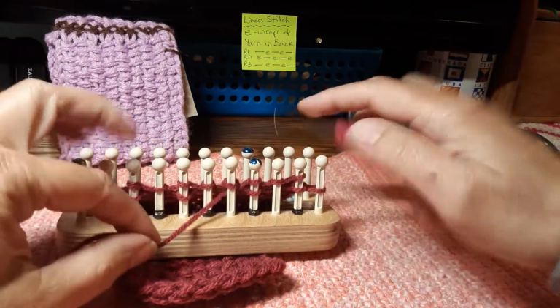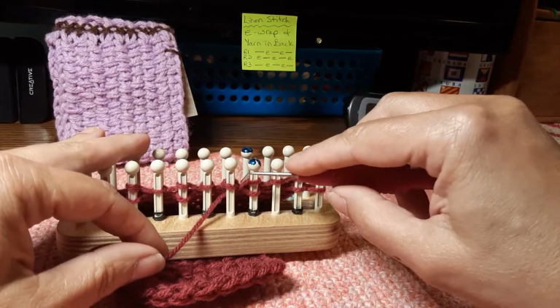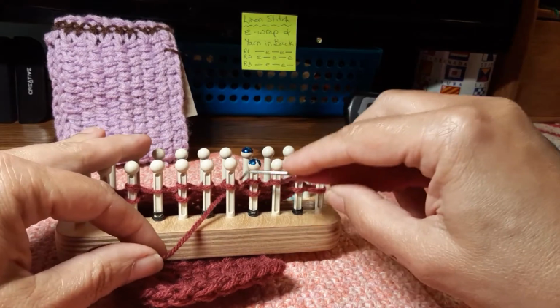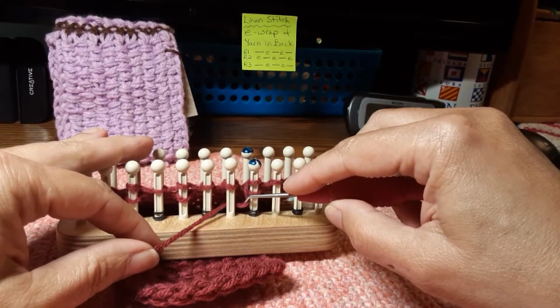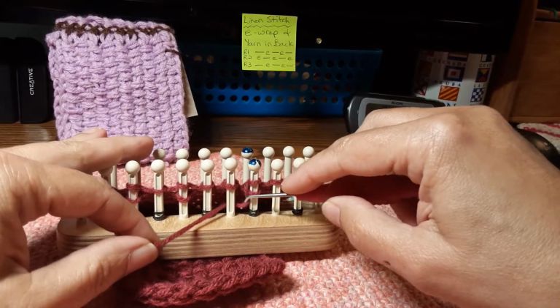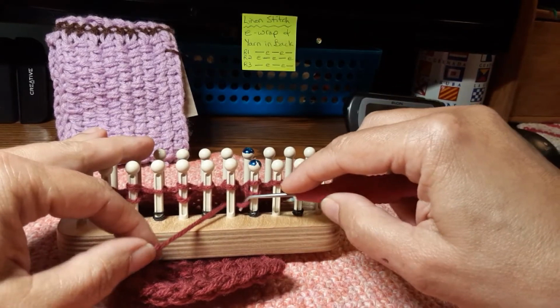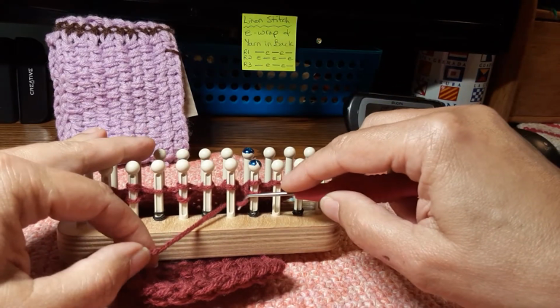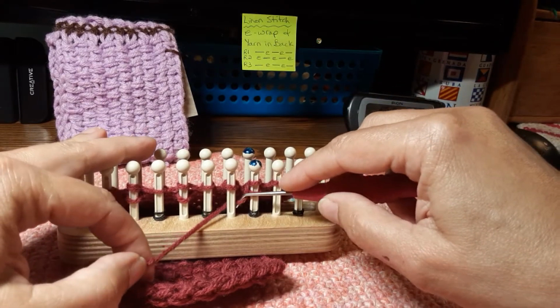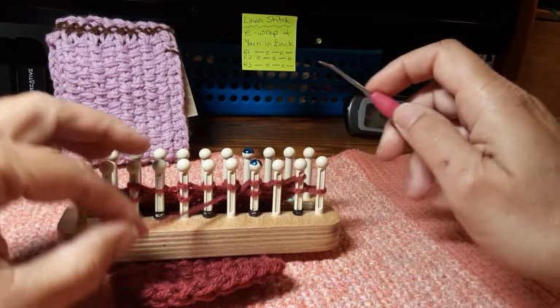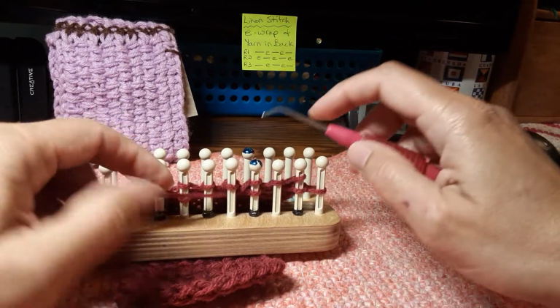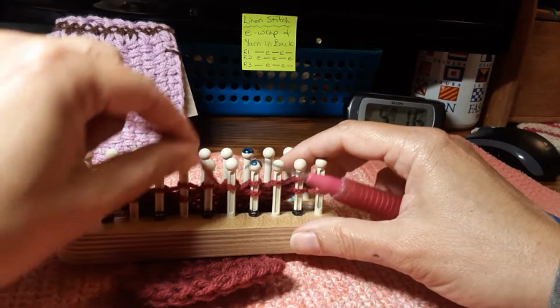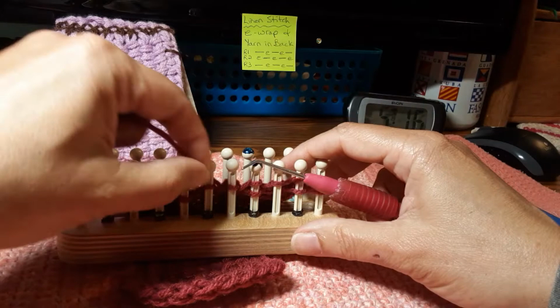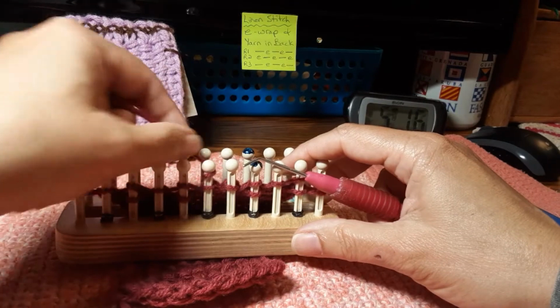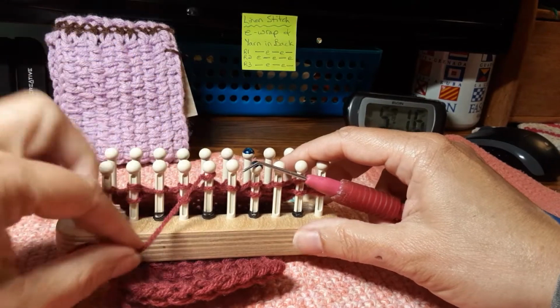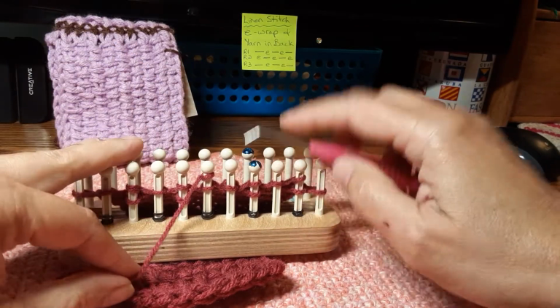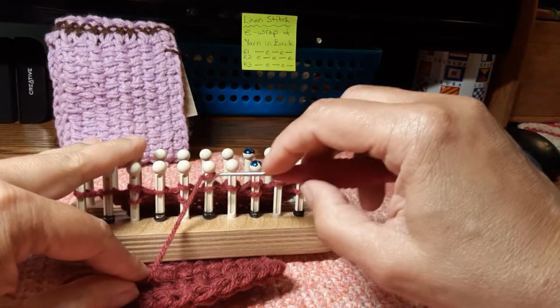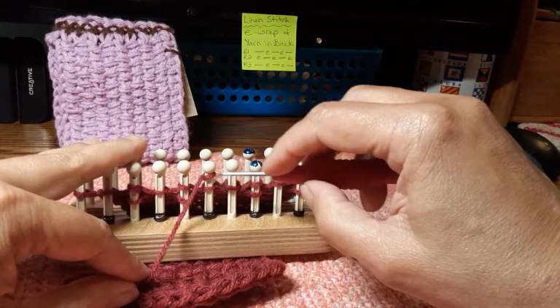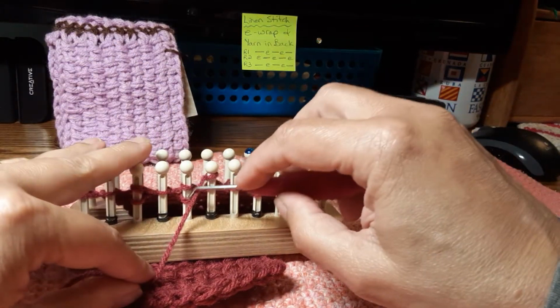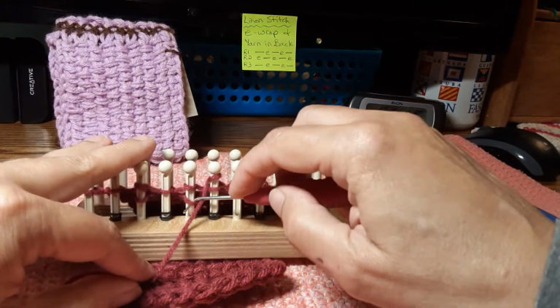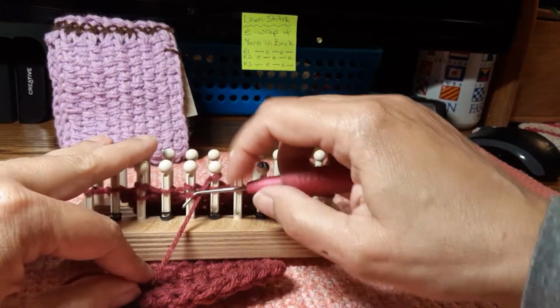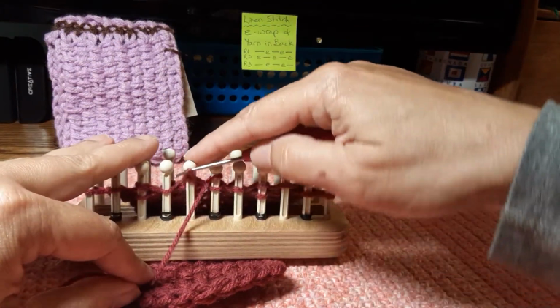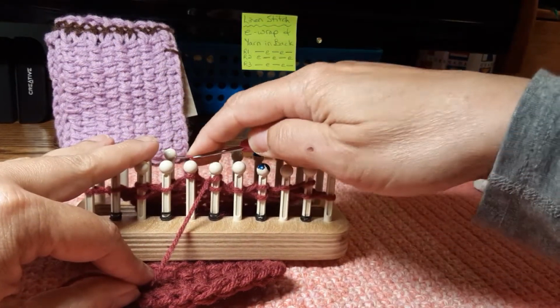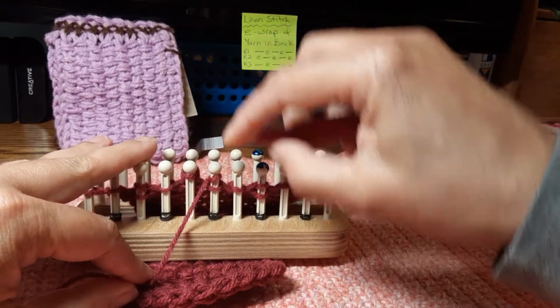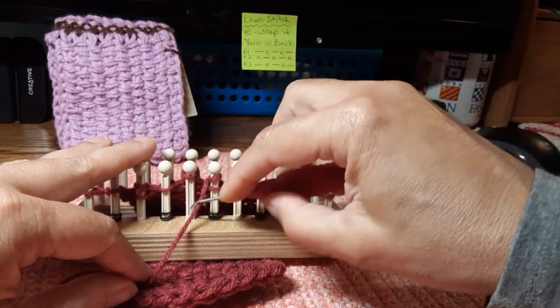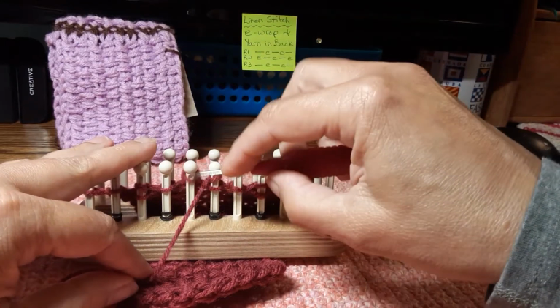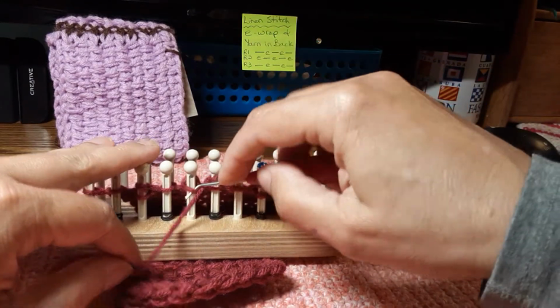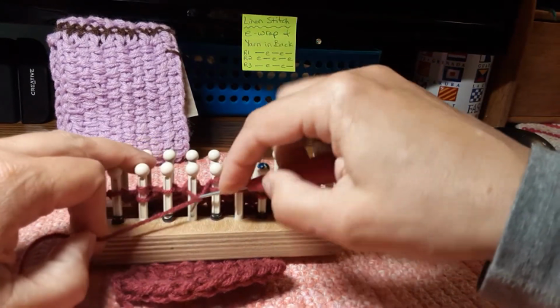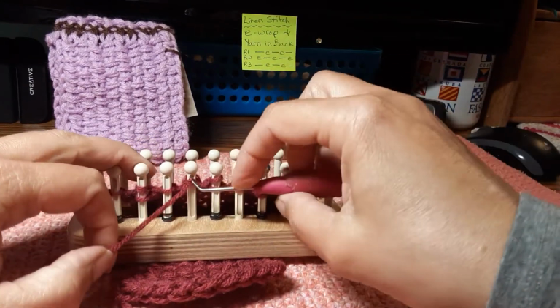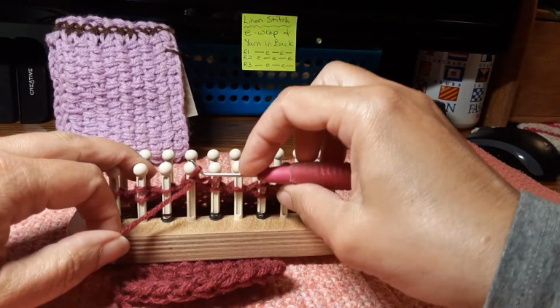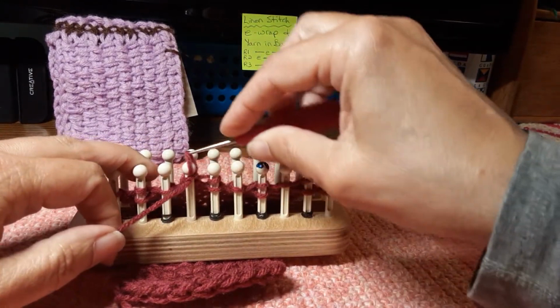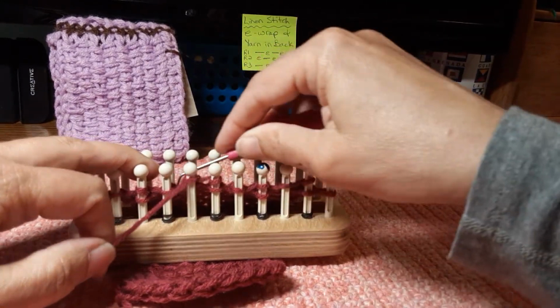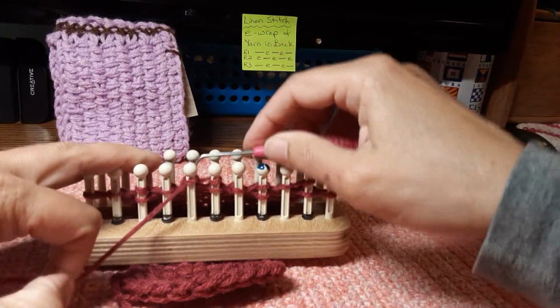This one was clearly worked as a yarn behind. So now I'm going to e-wrap that peg and not work it. On the previous row's peg I work the e-wrap, and that means this now becomes a yarn behind.